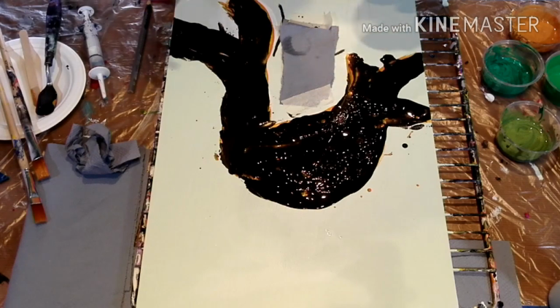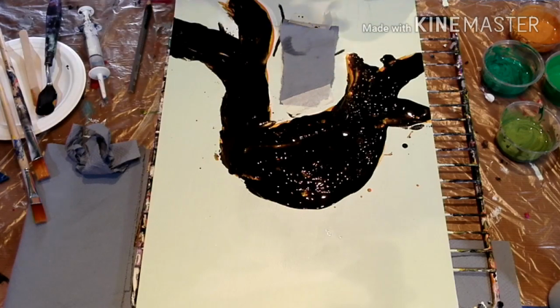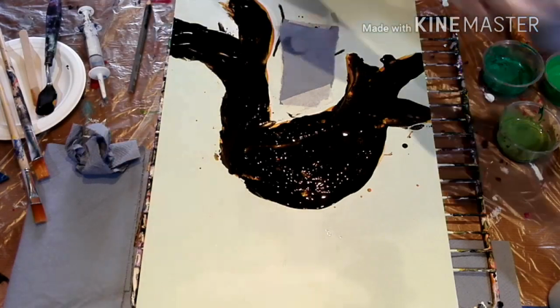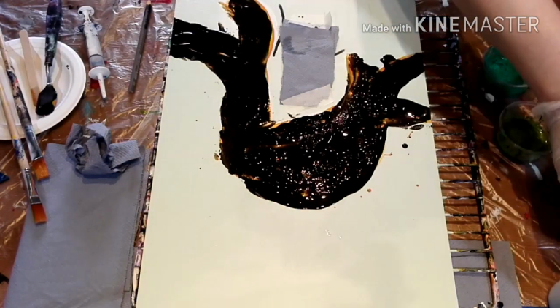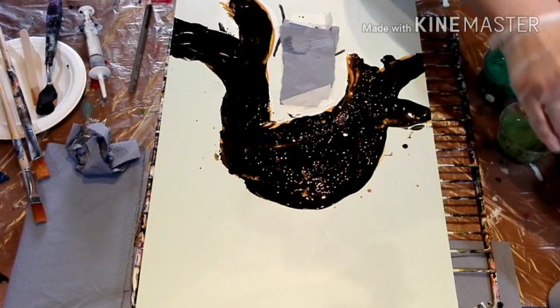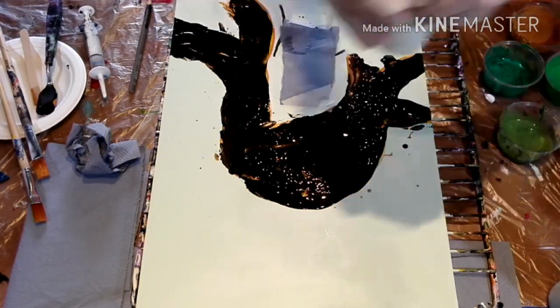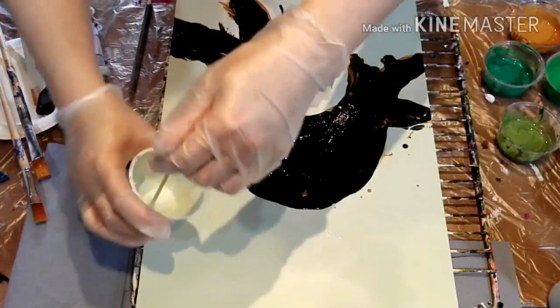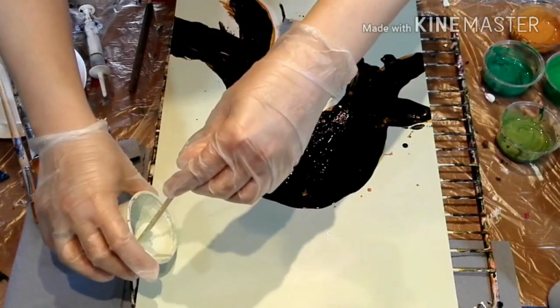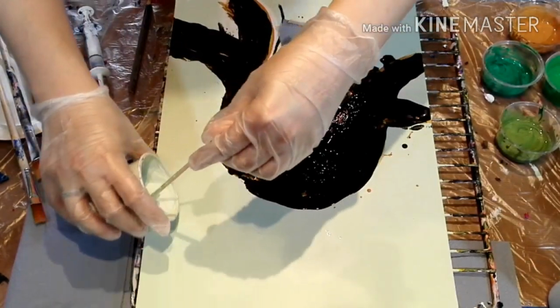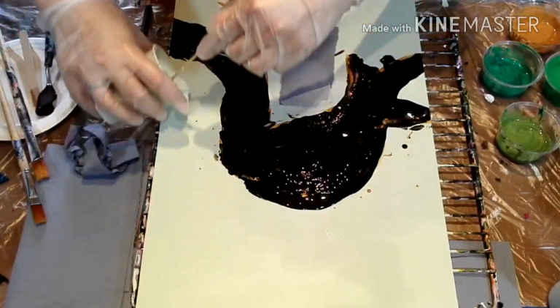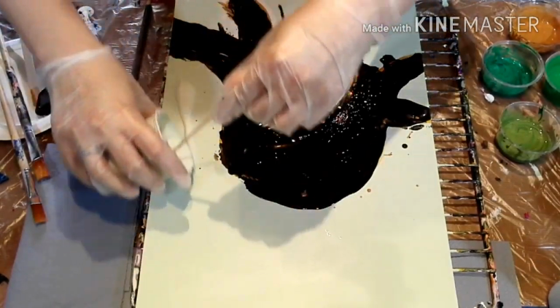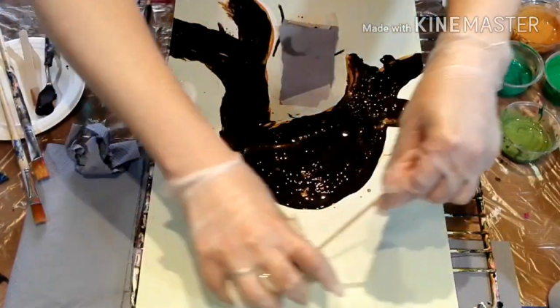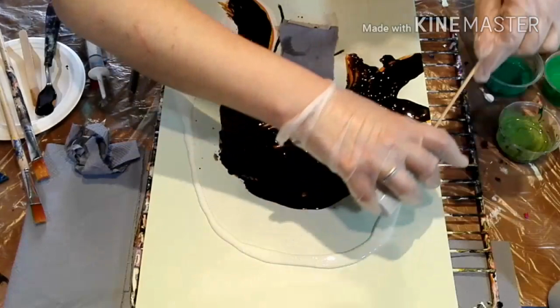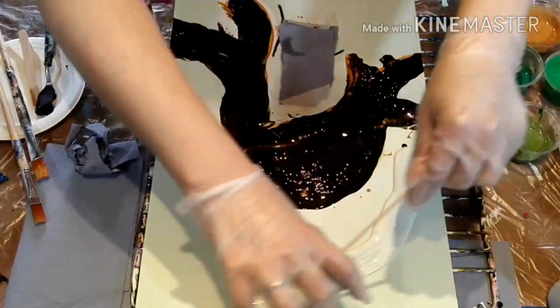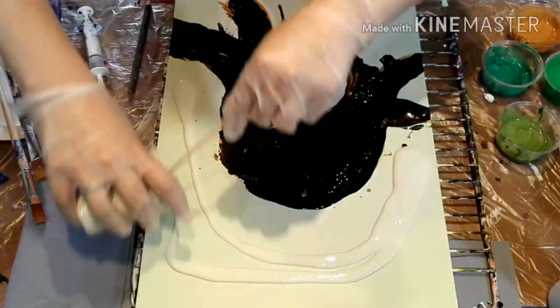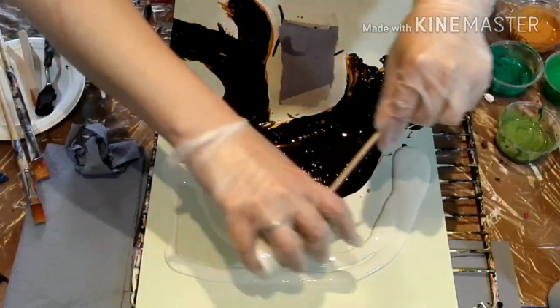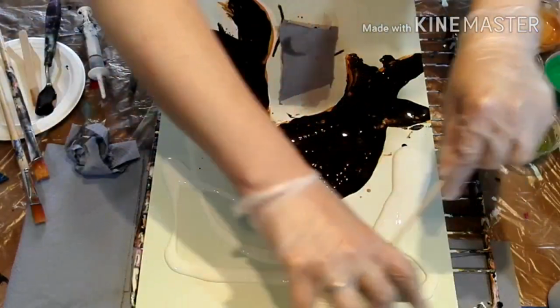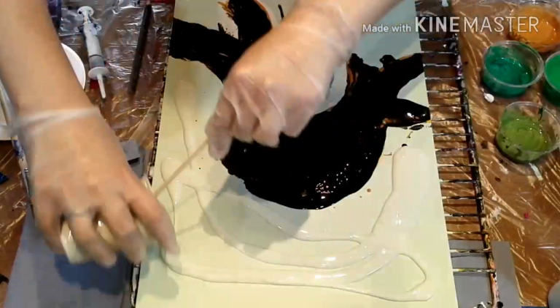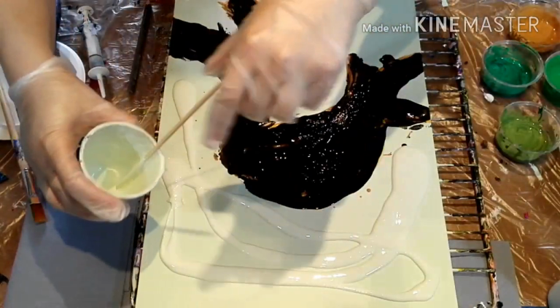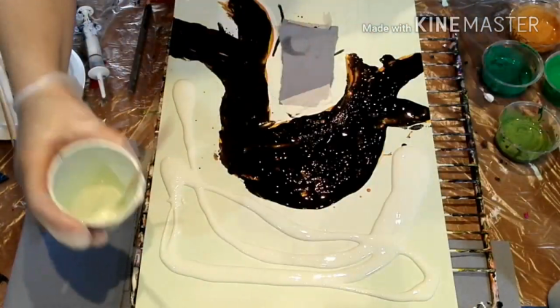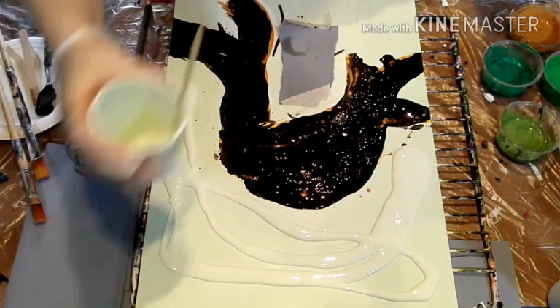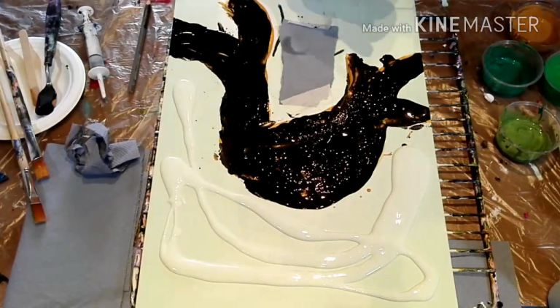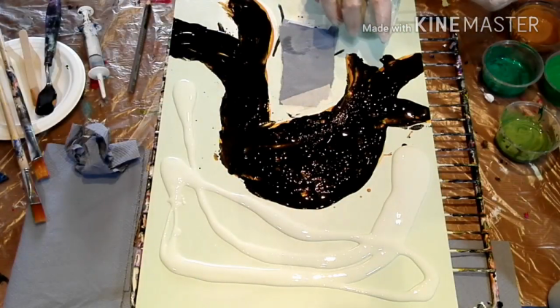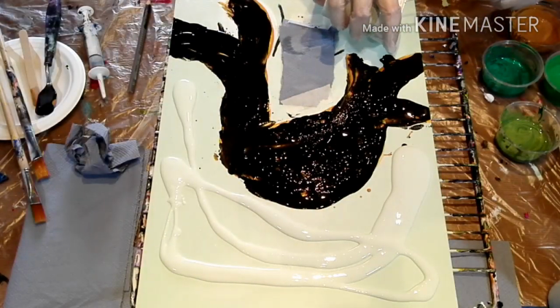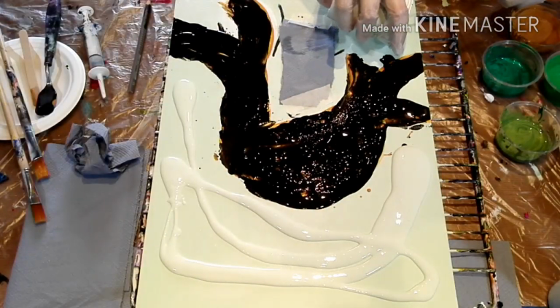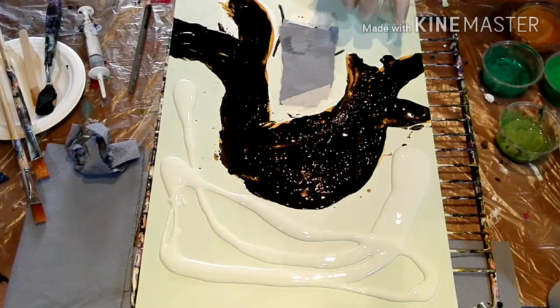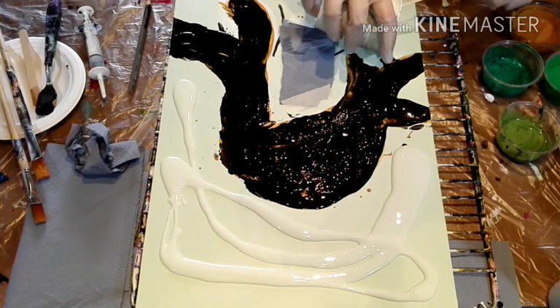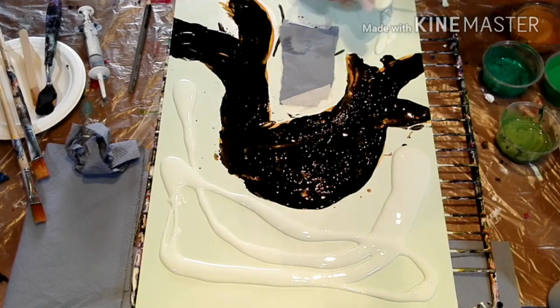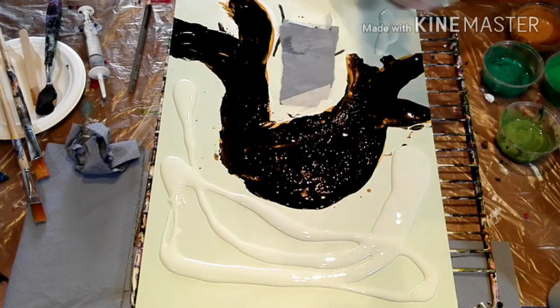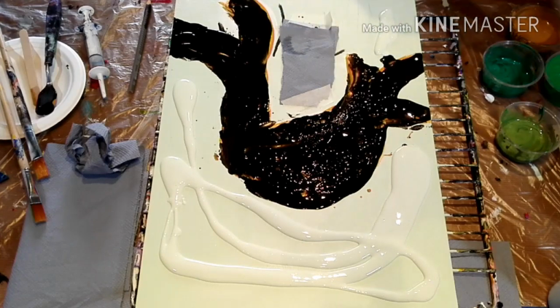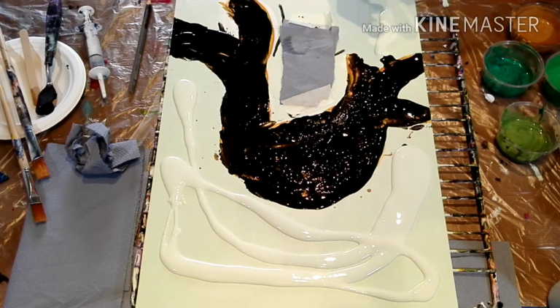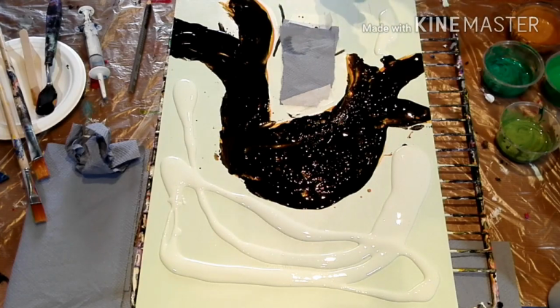Now is the white base where I can really slide all the color out of the squeezy bottle around it — it gives me some shells and some ribbons and all that. So let me spread that all around.